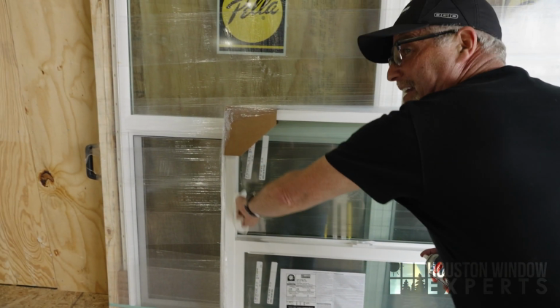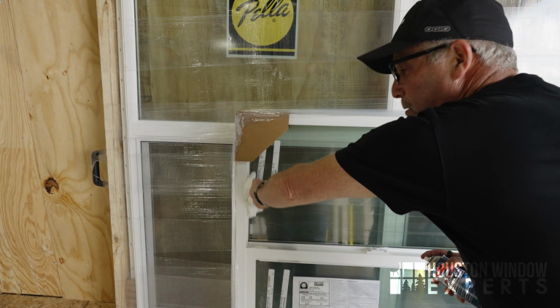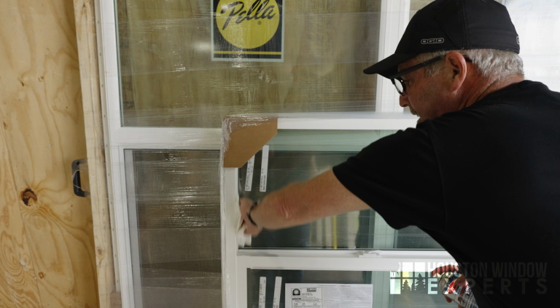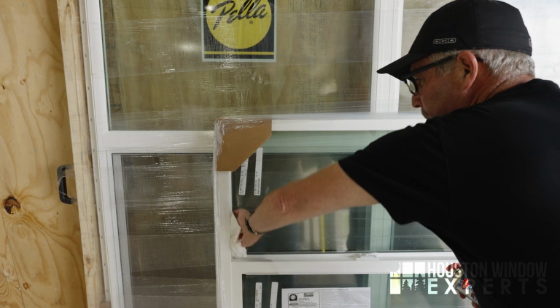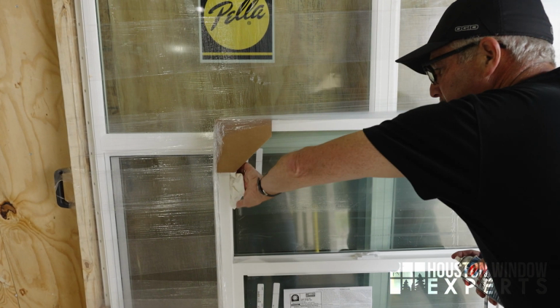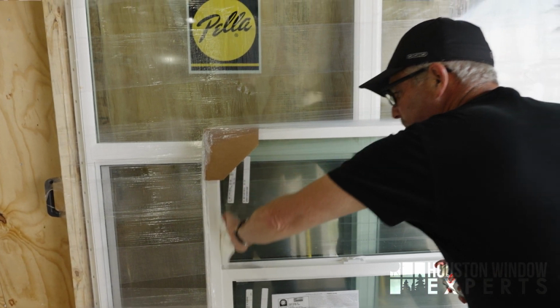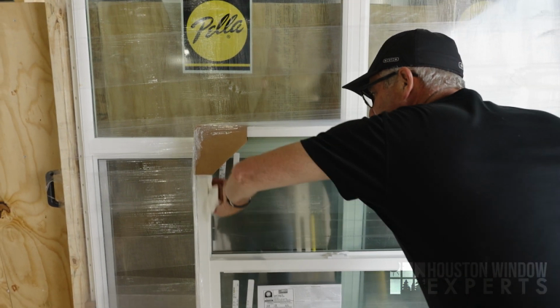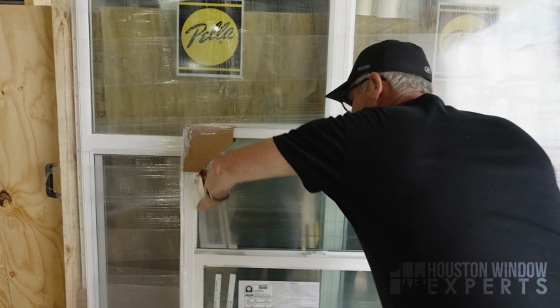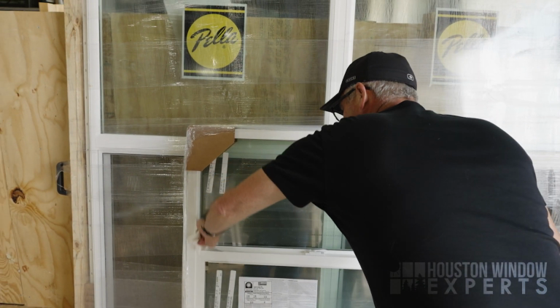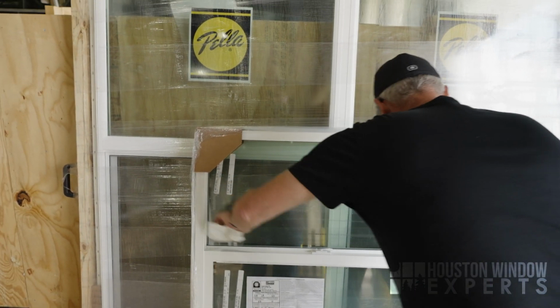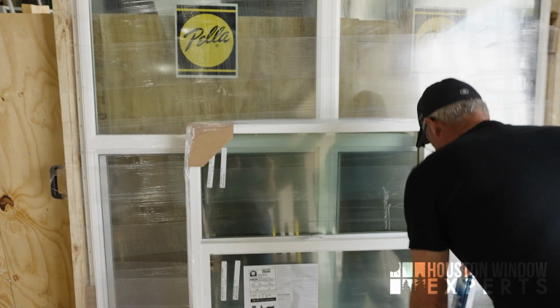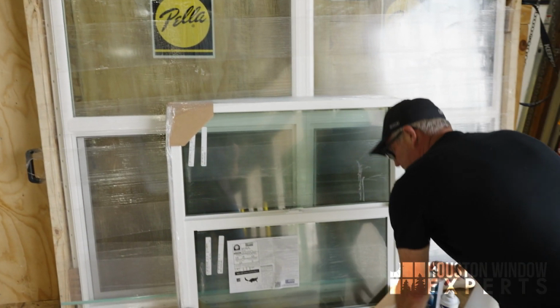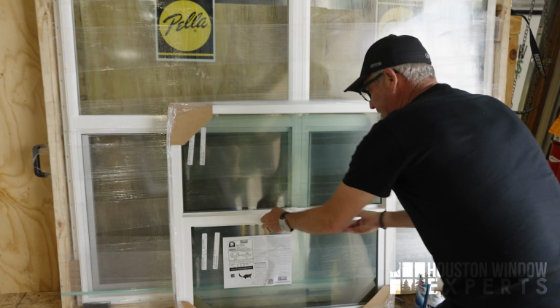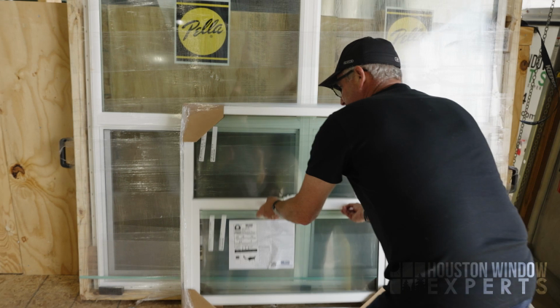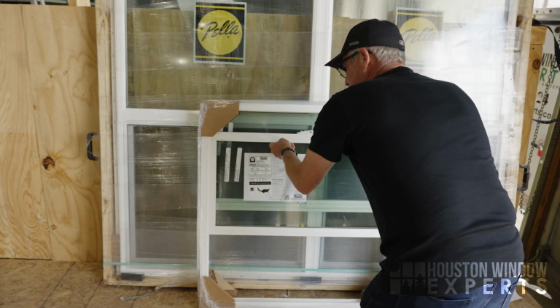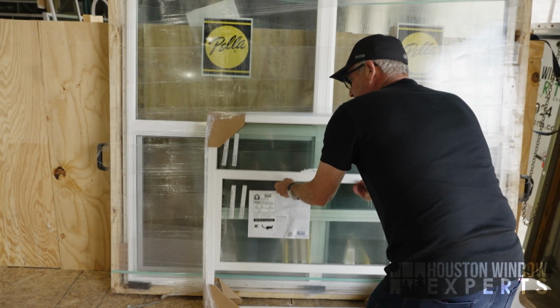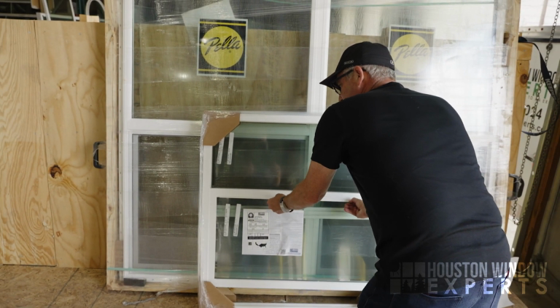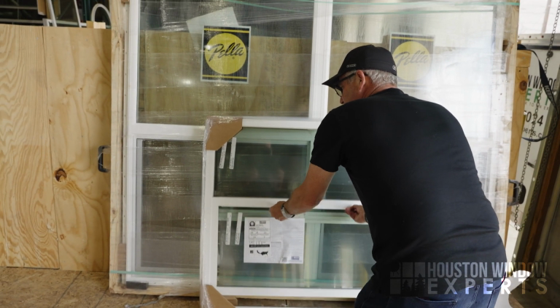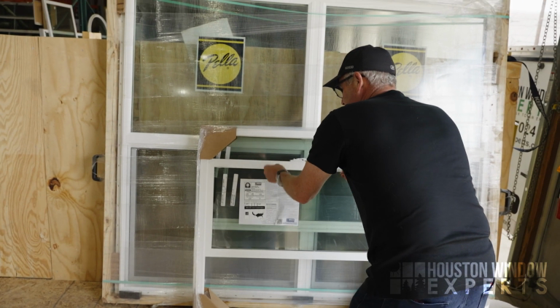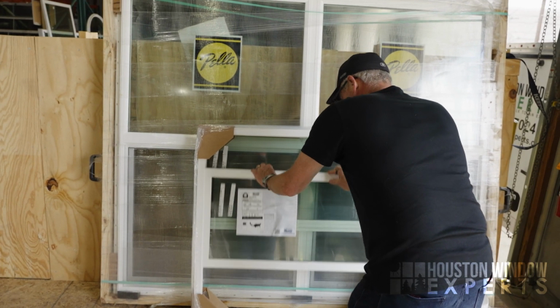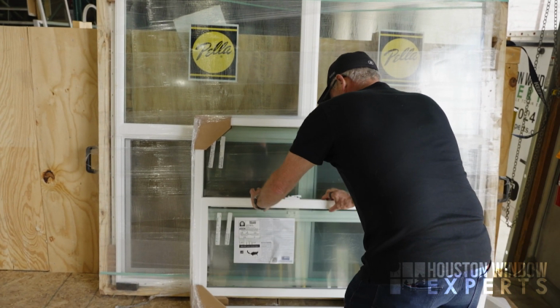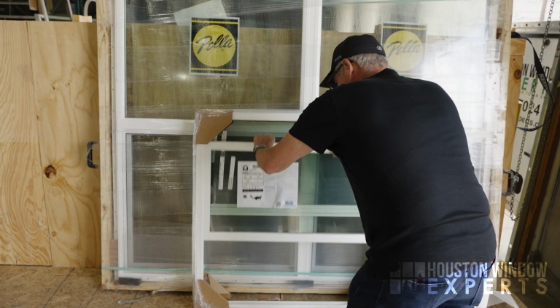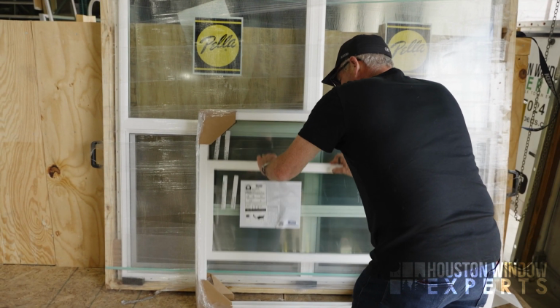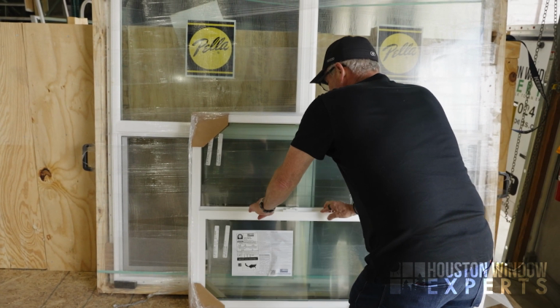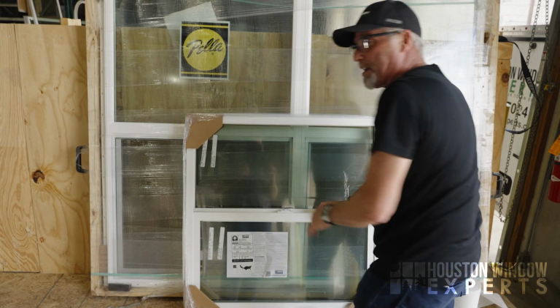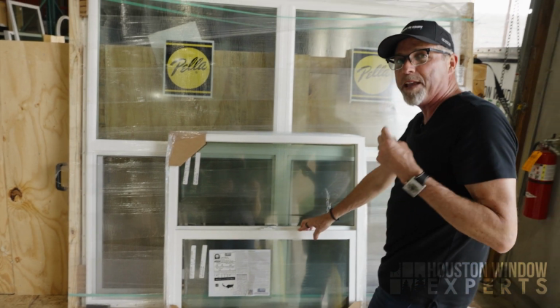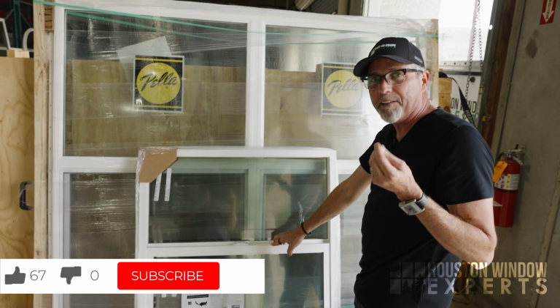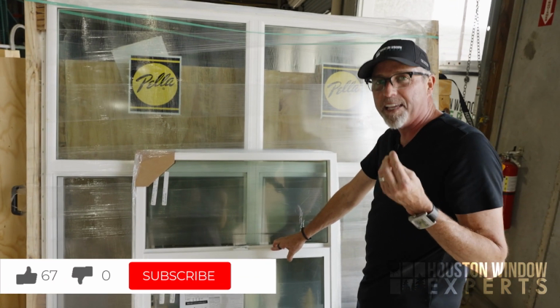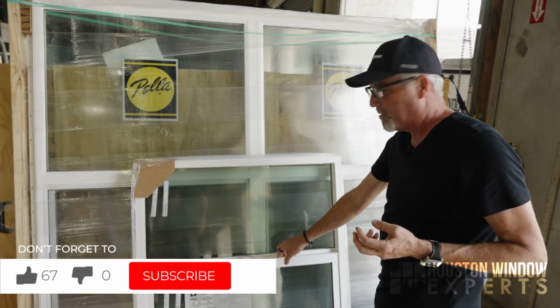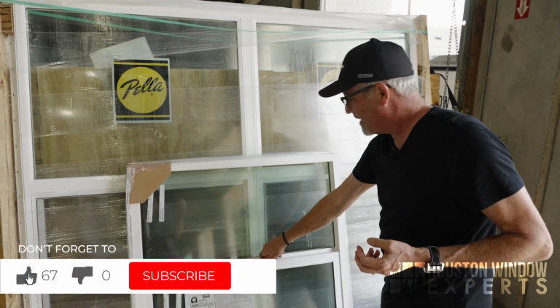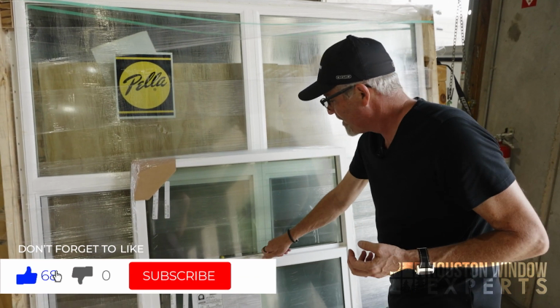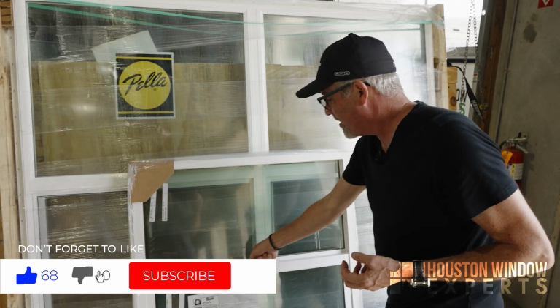Somebody's going to get a very well-lubricated window when we install this next week. Now that I've done that, I would just operate it up and down. It actually feels easier — I don't know how it could, it was brand new, but it is nice. By the way, that'll also take away any squeaking. If you have squeaking going on with your windows, this will solve that.